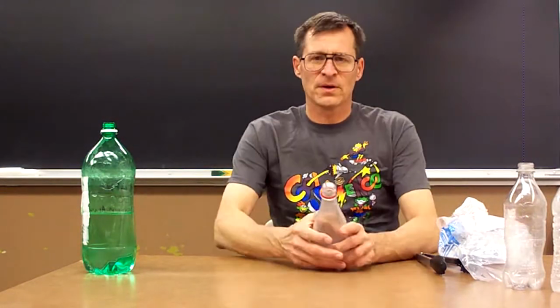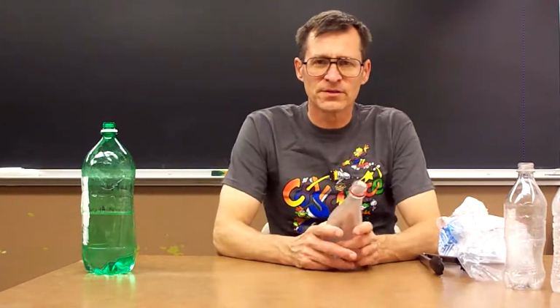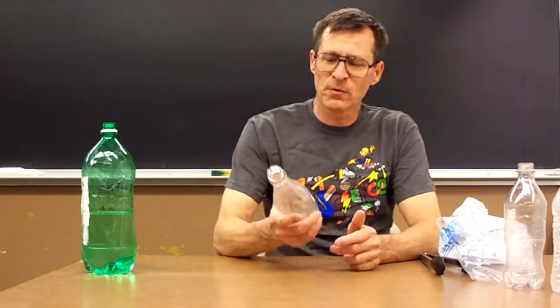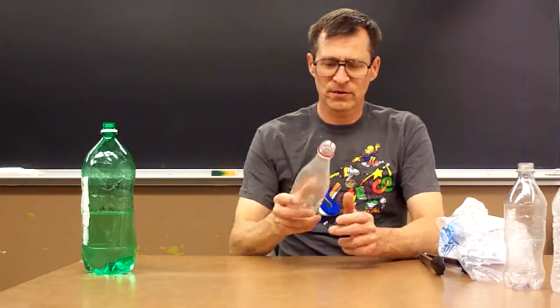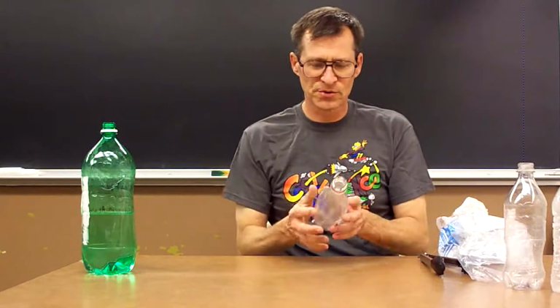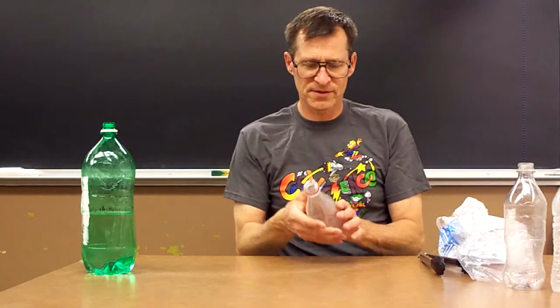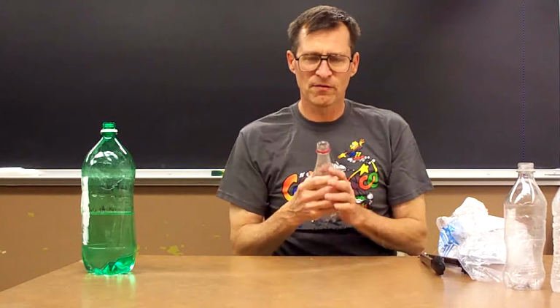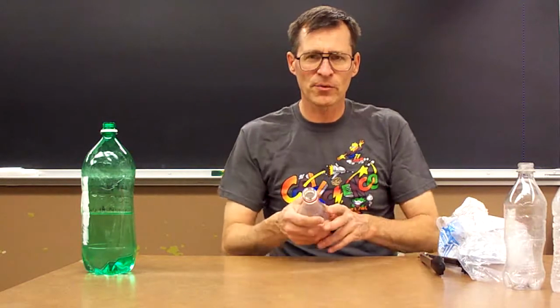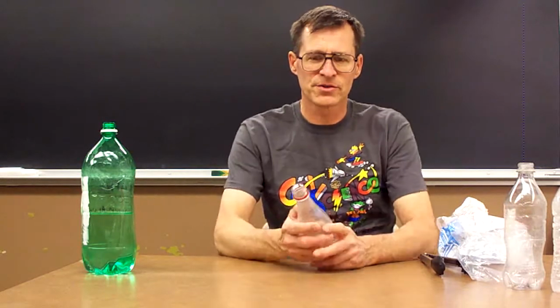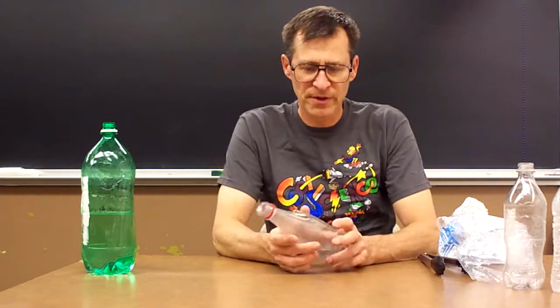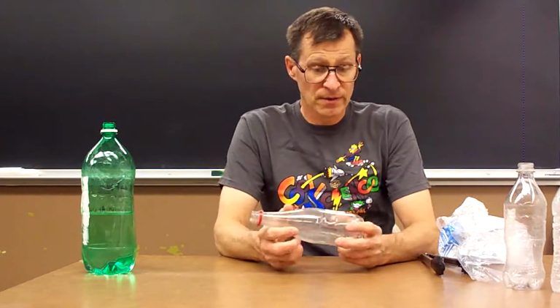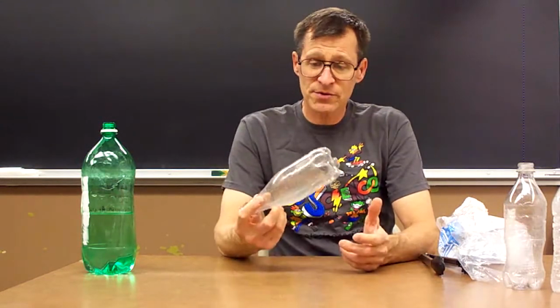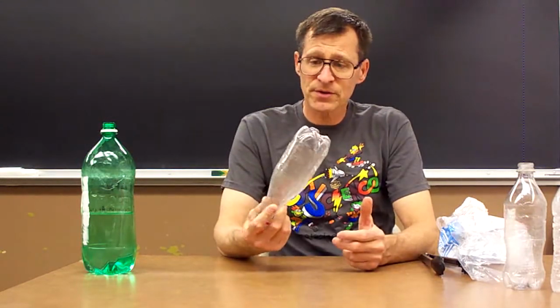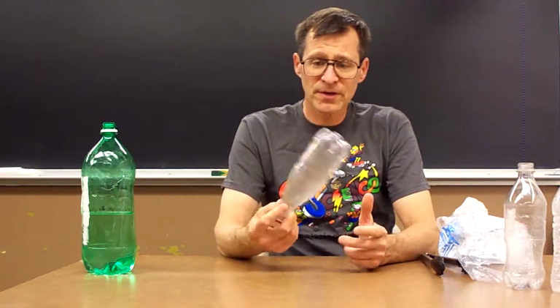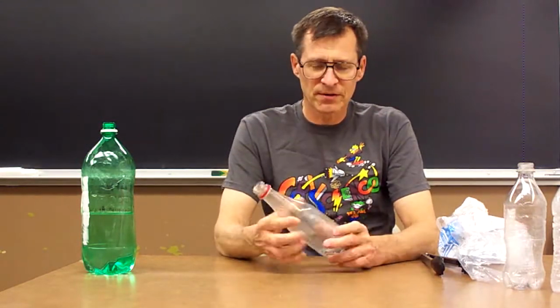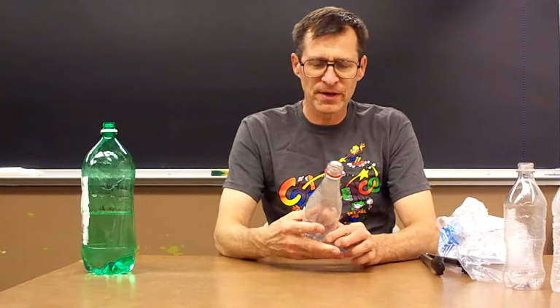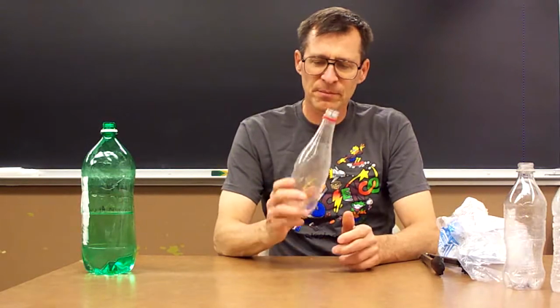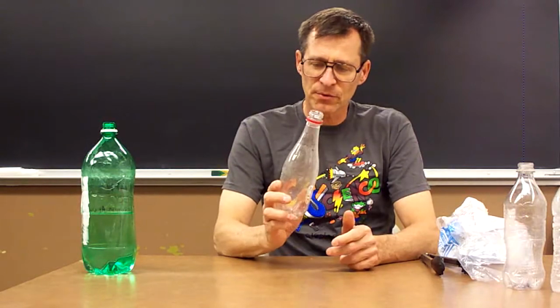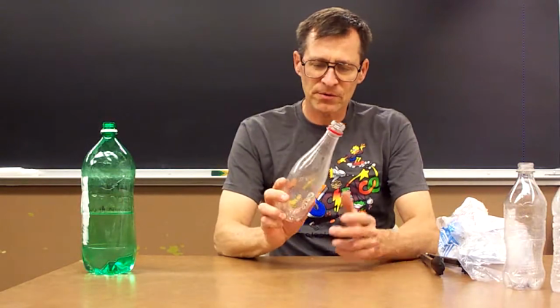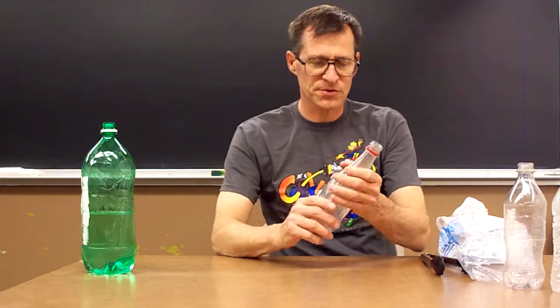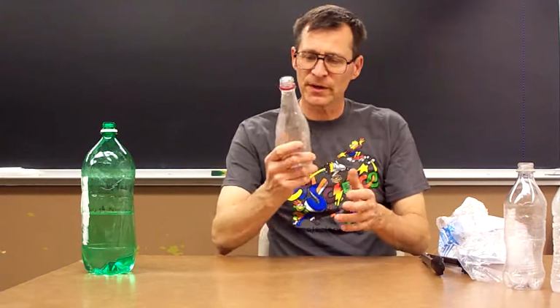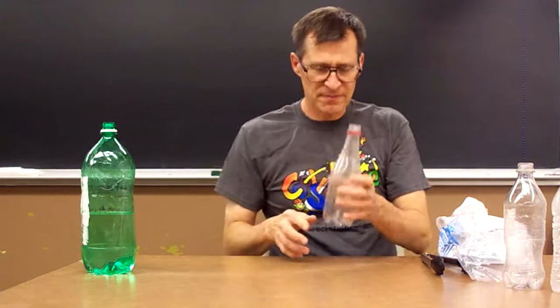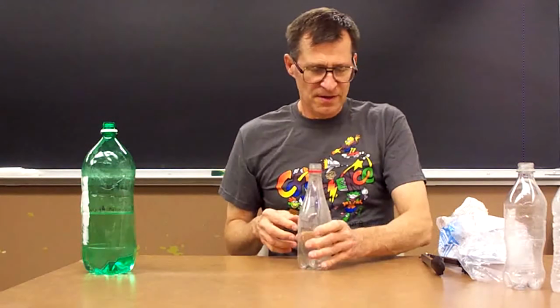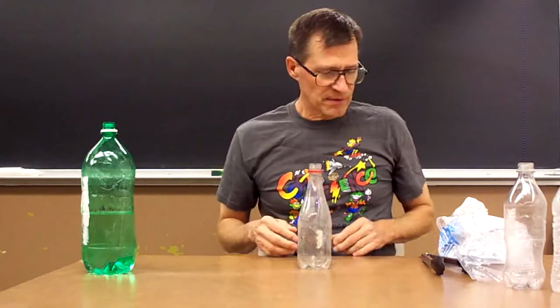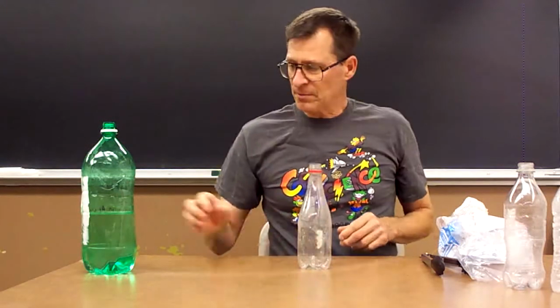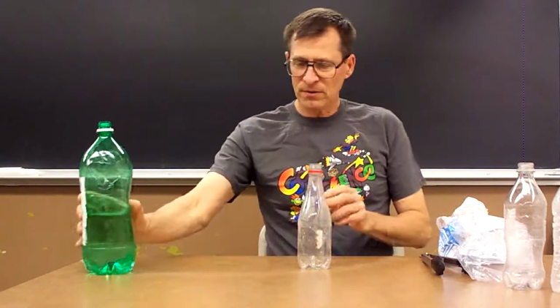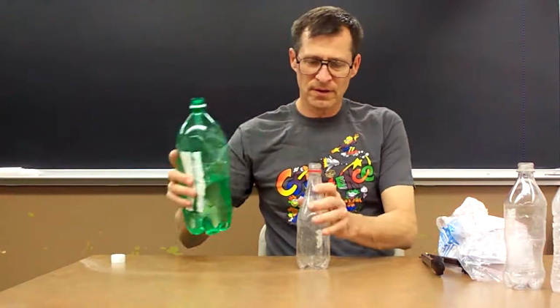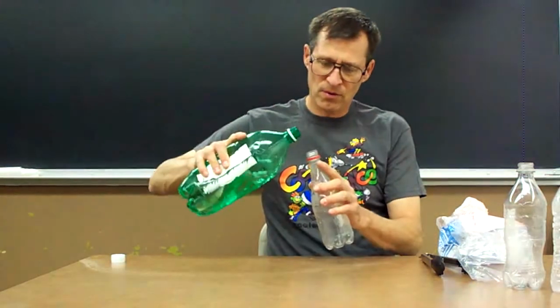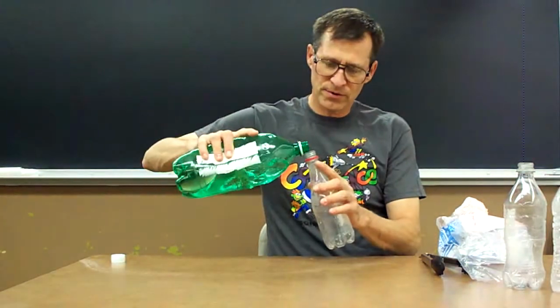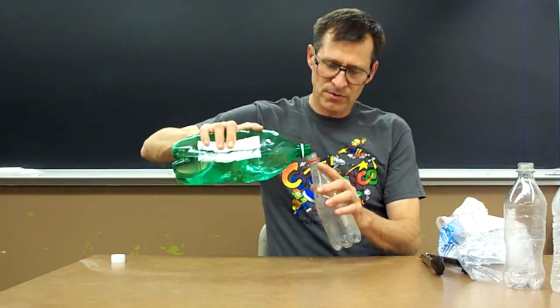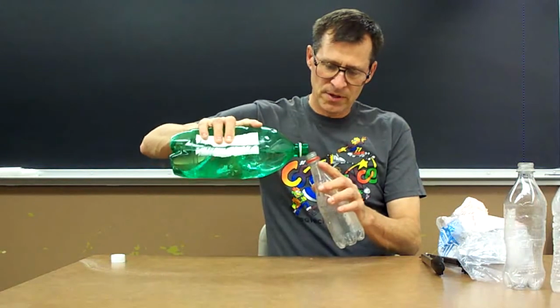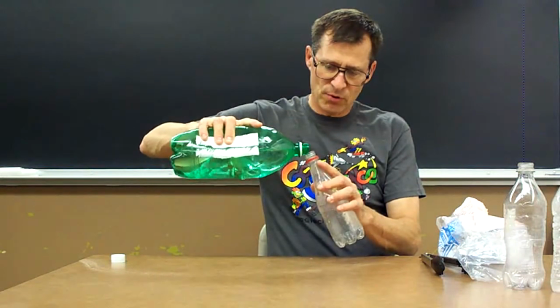Today we're making our cool science fog ring shooter — no construction at all needed. All we need is an empty soda bottle, so just drink up and save the empty bottle.